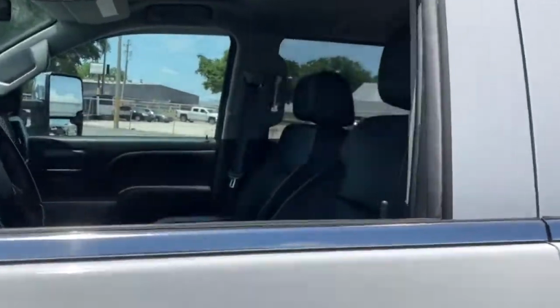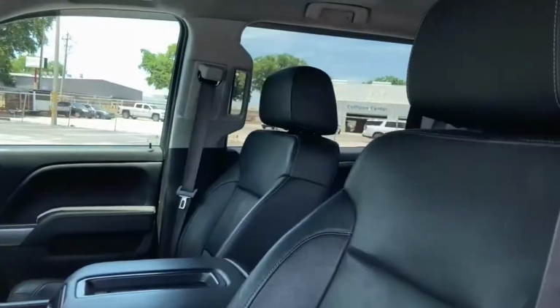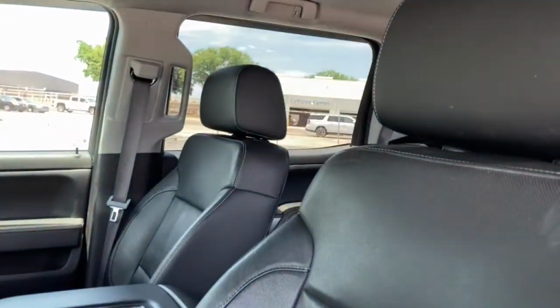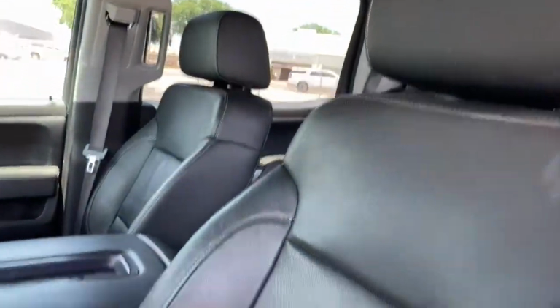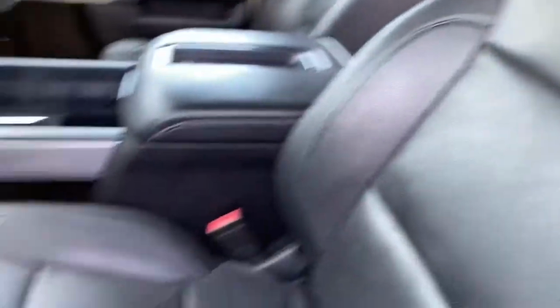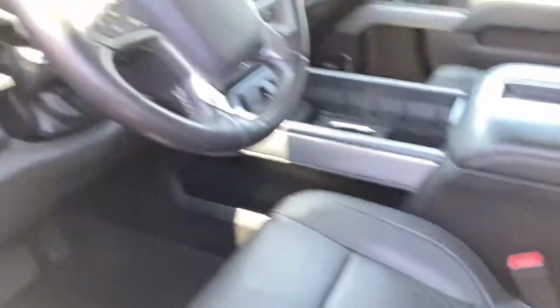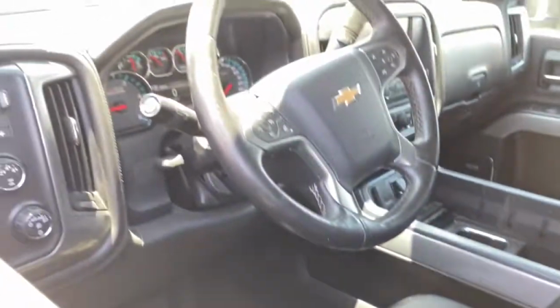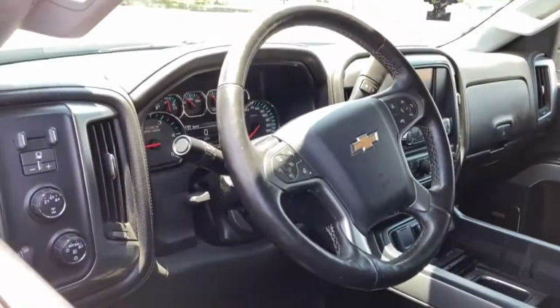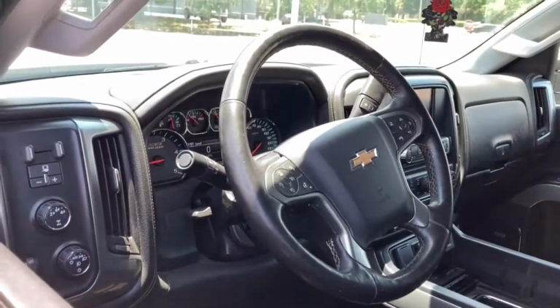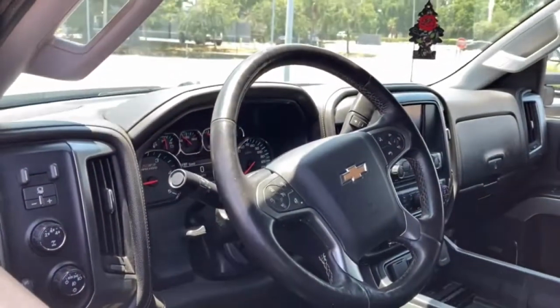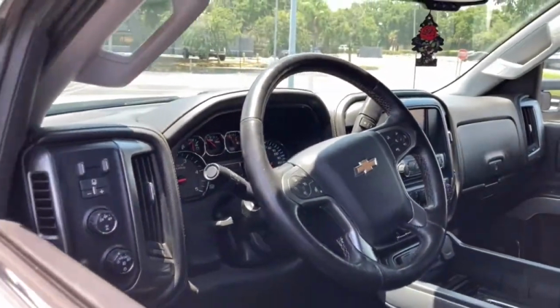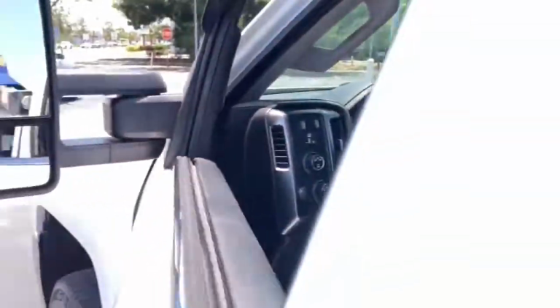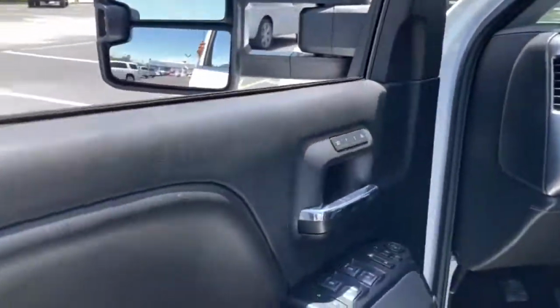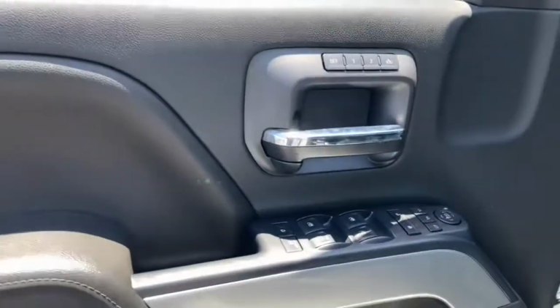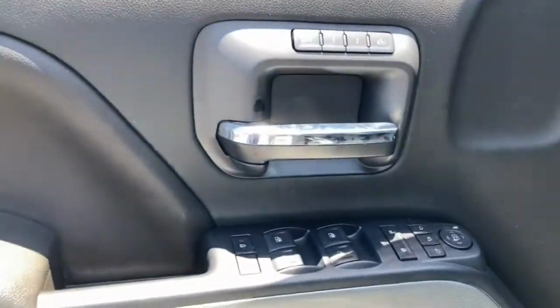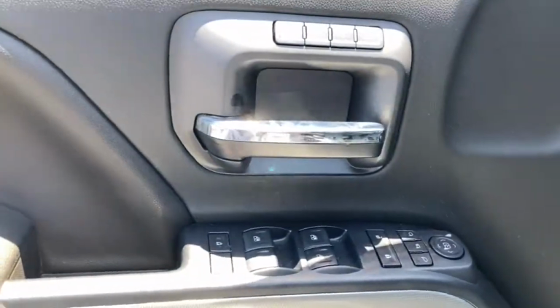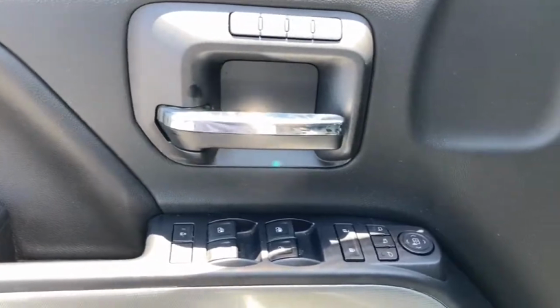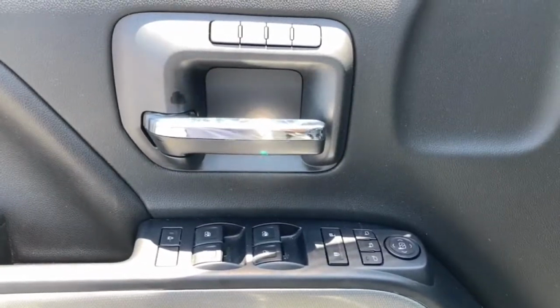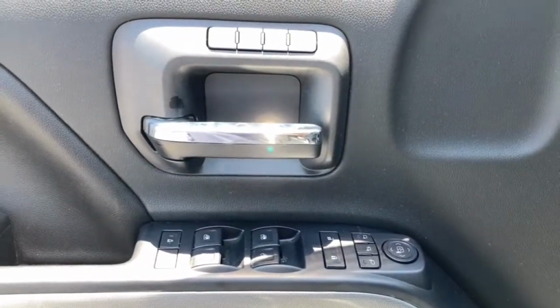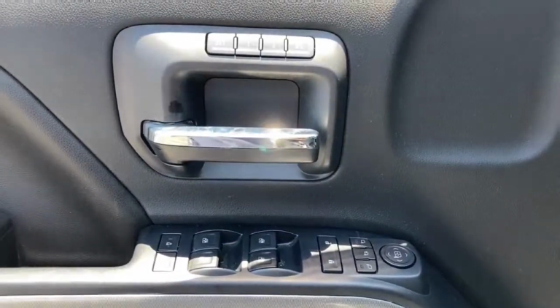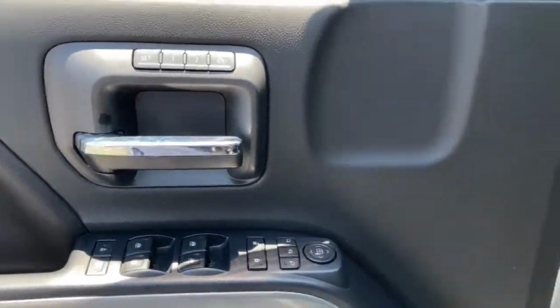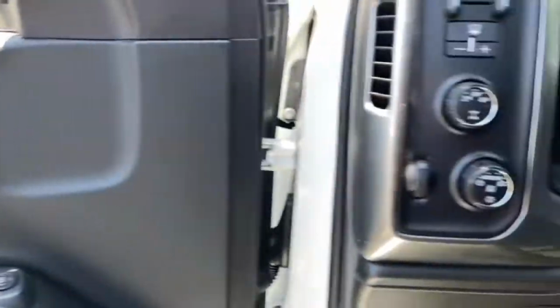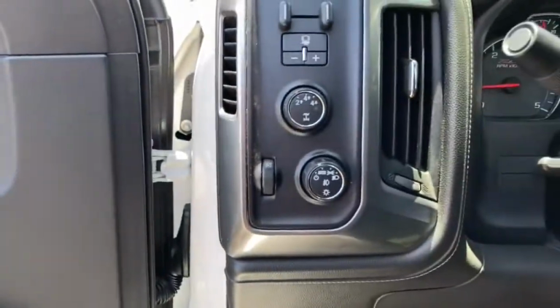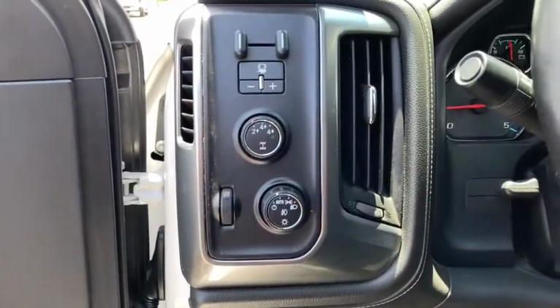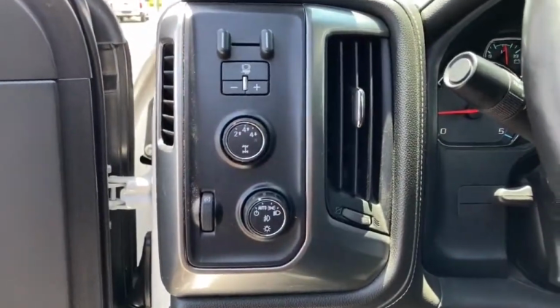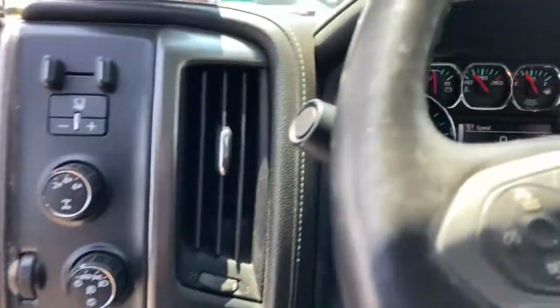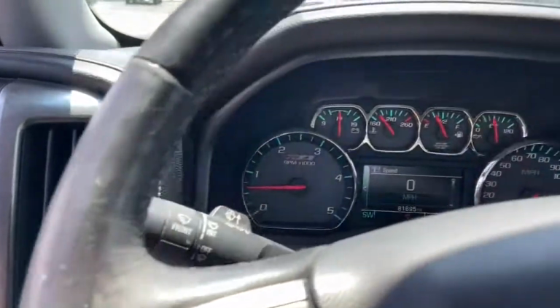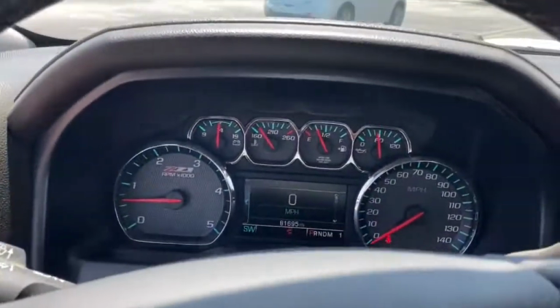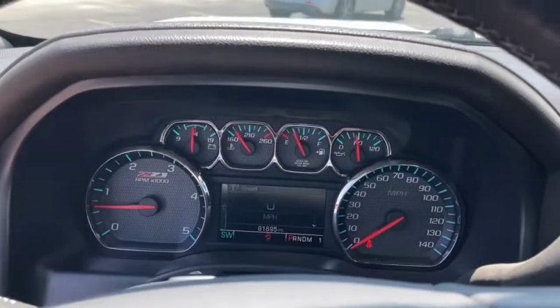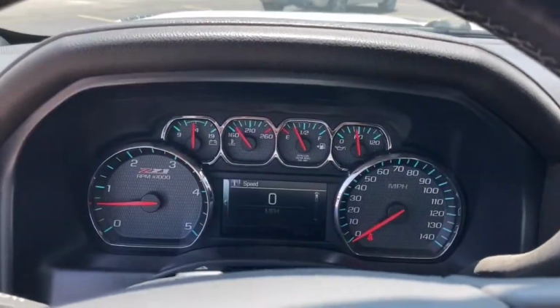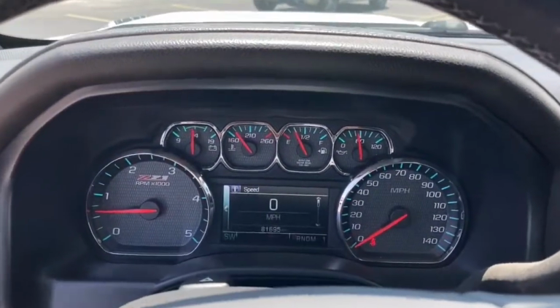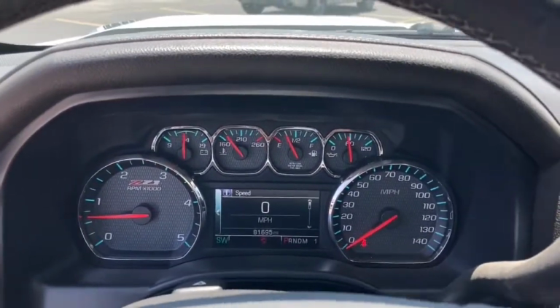These are just some of the great options this vehicle comes with: heated driver's seat, keyless entry, backup camera, heated mirrors, 4x4, fog lamps, 8-cylinder engine, satellite radio, remote engine start, and a premium sound system.